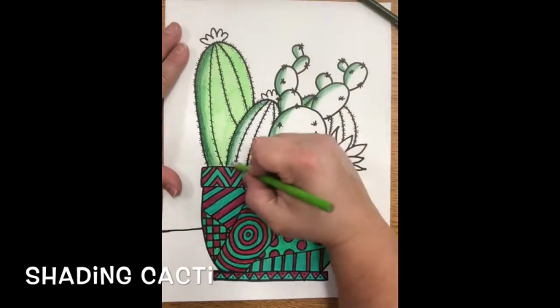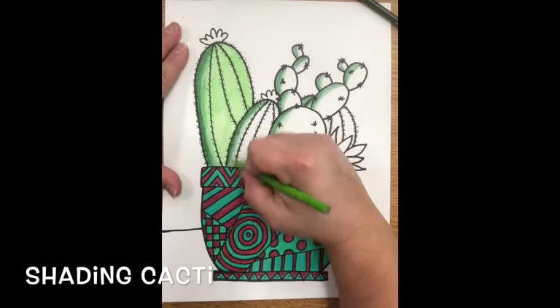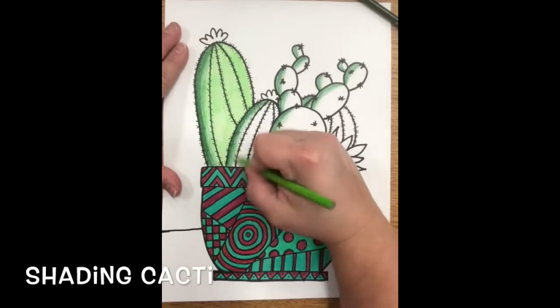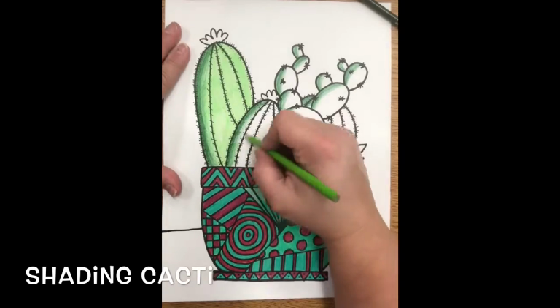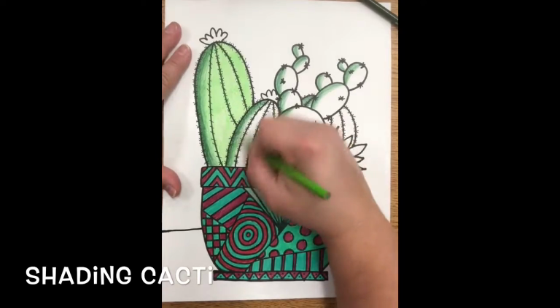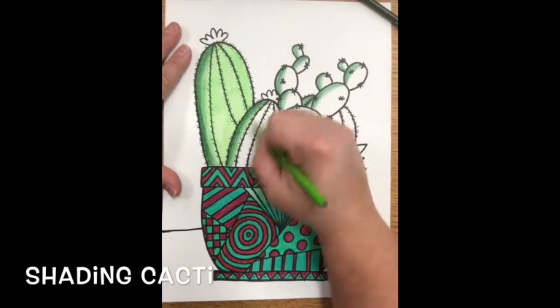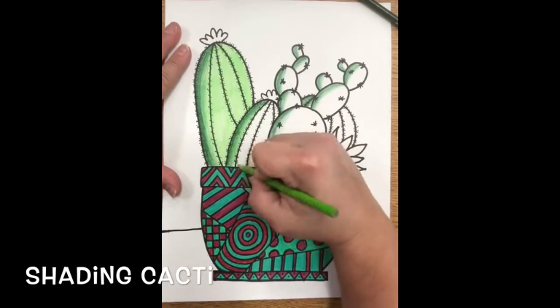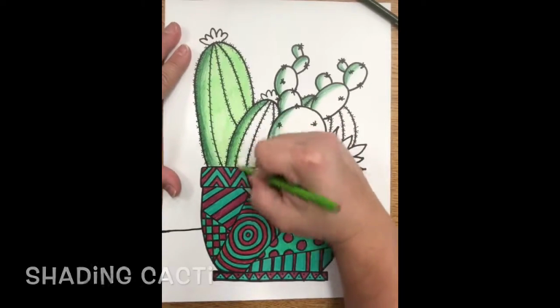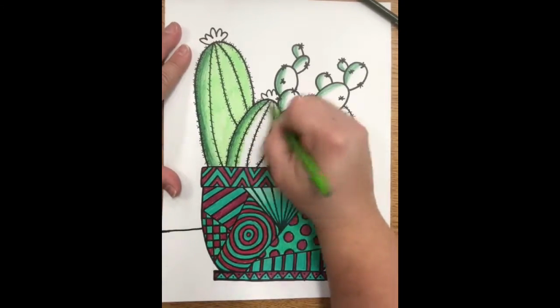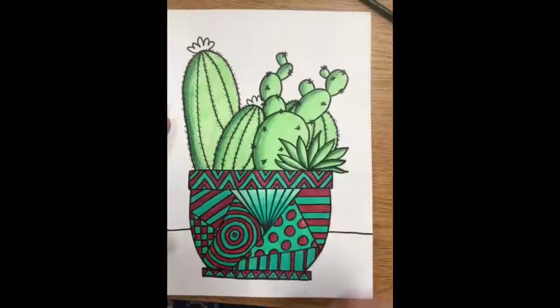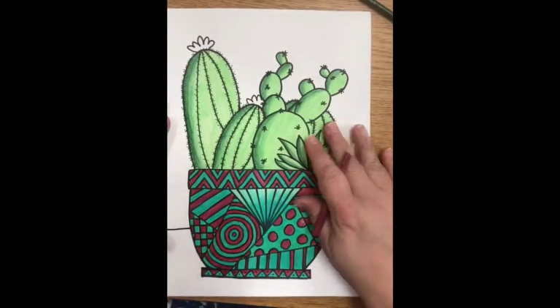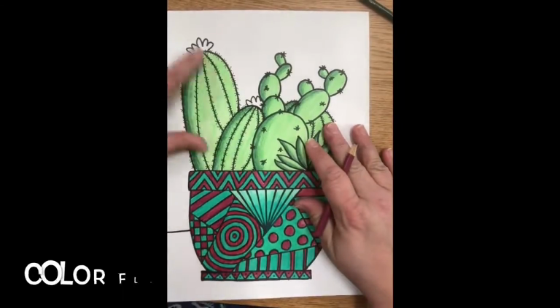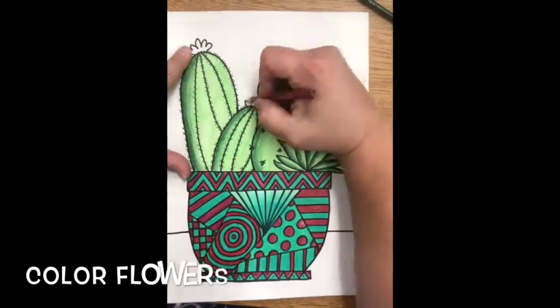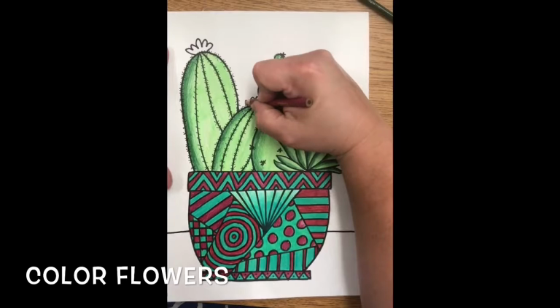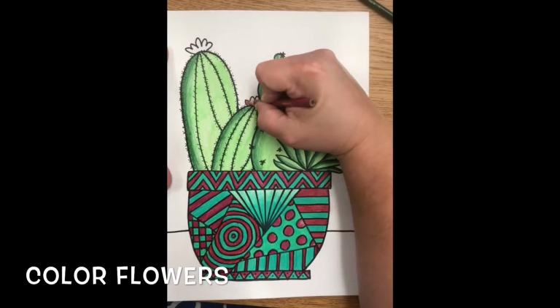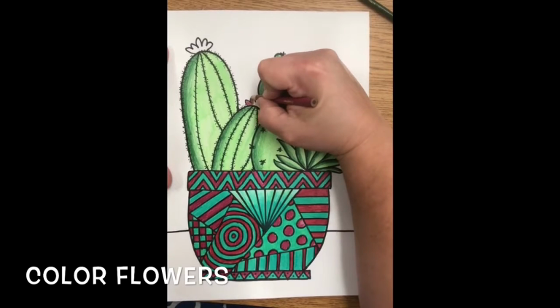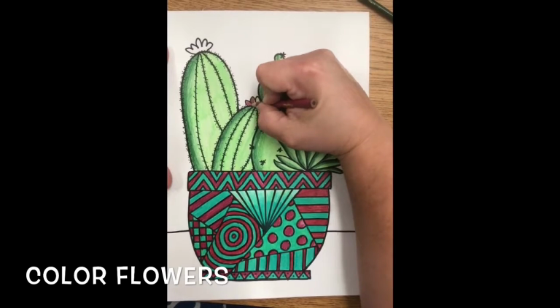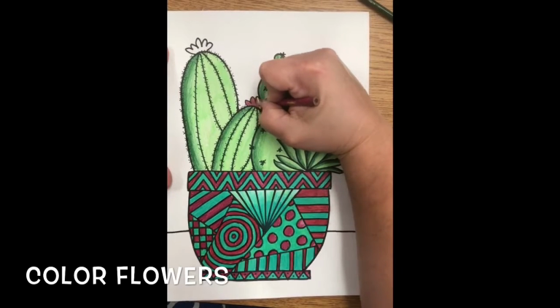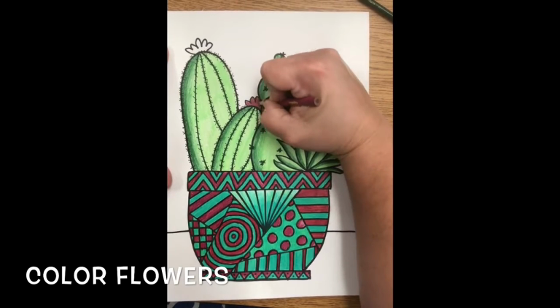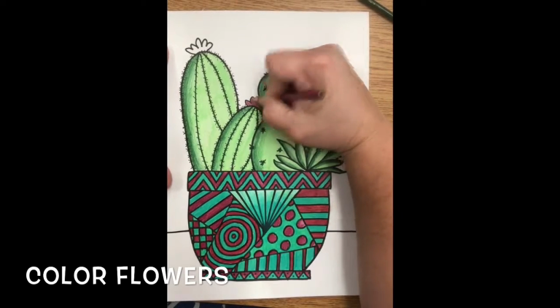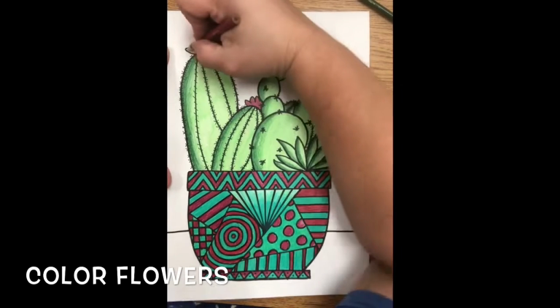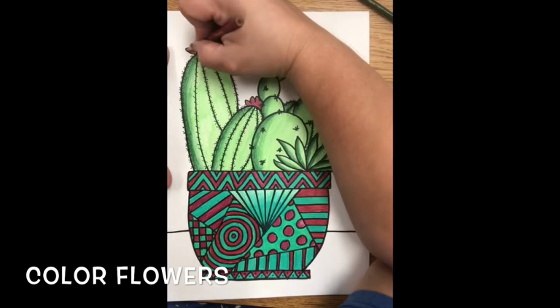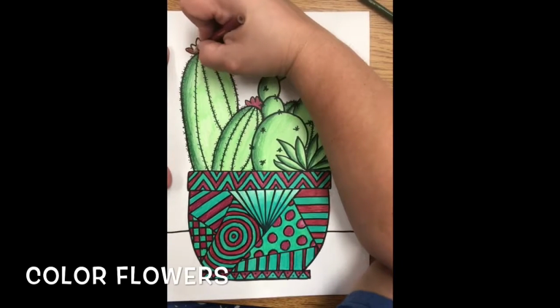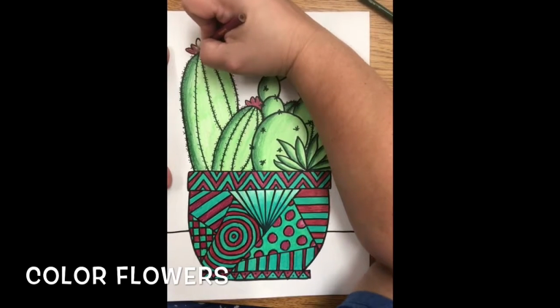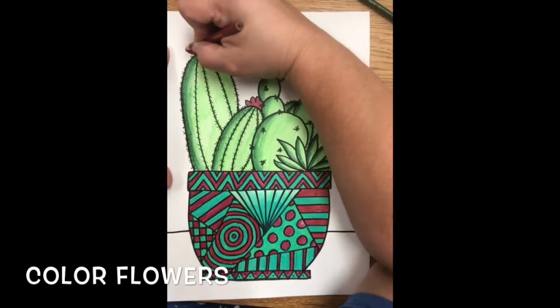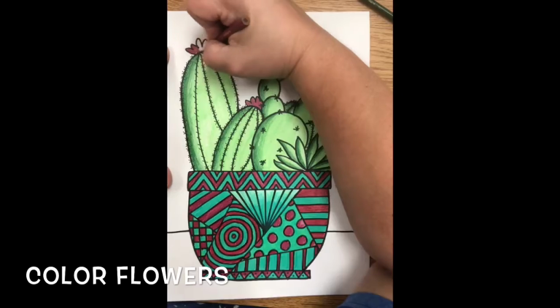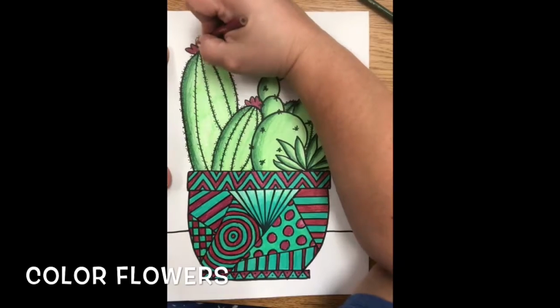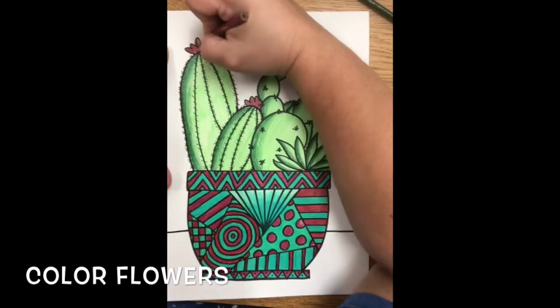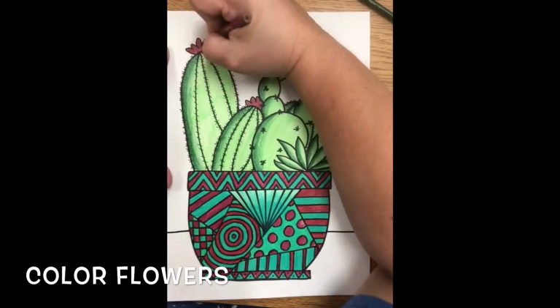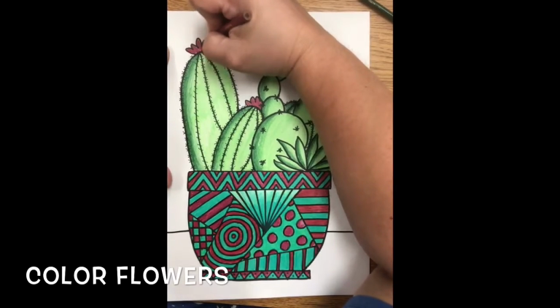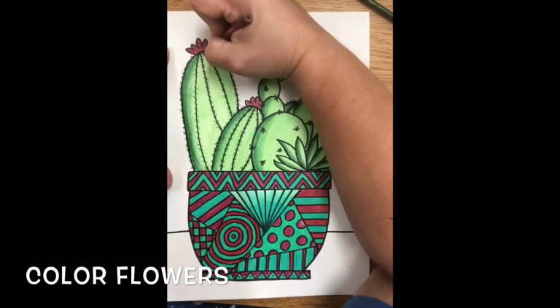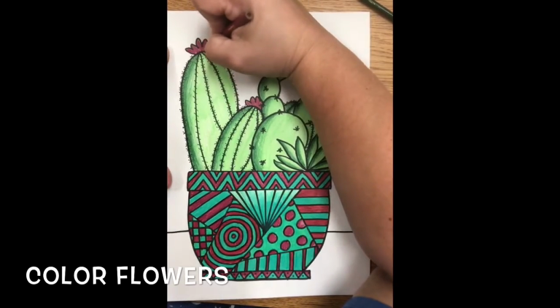I'm going to go ahead and show you the end product. Here we go. Now I need to color in my little flowers. You're going to color your little flowers in and then your cacti are done.